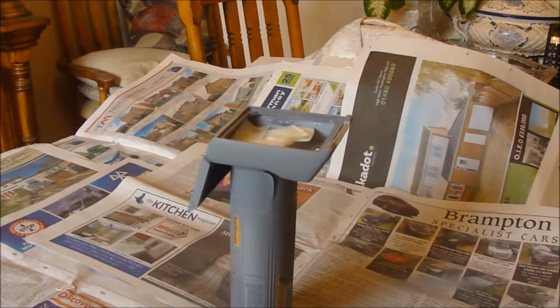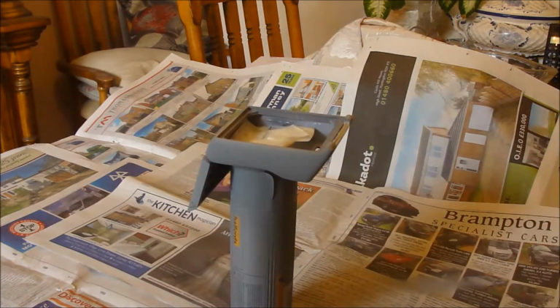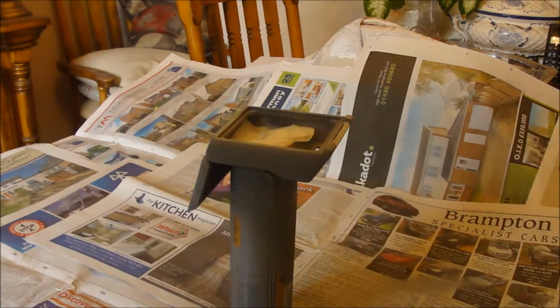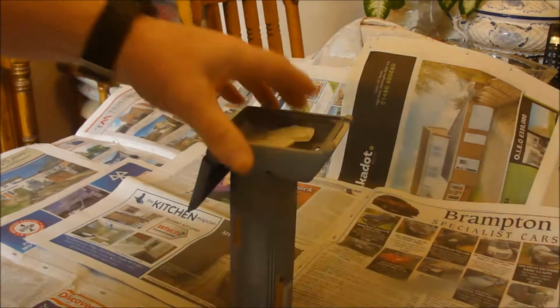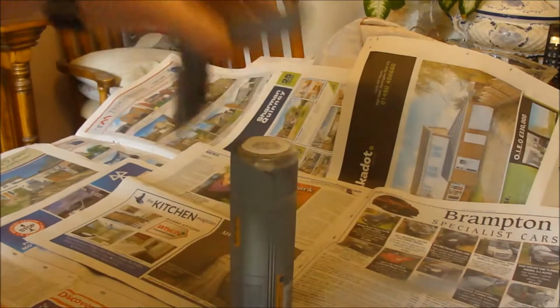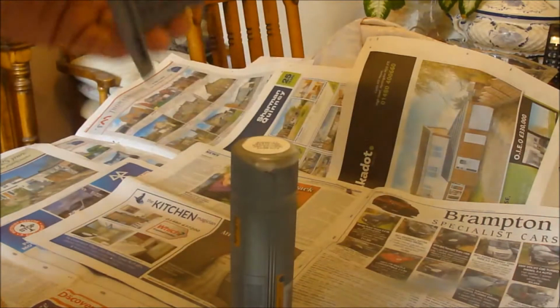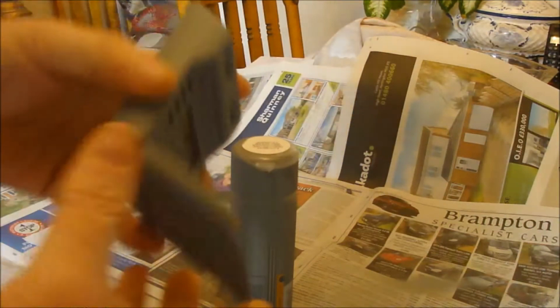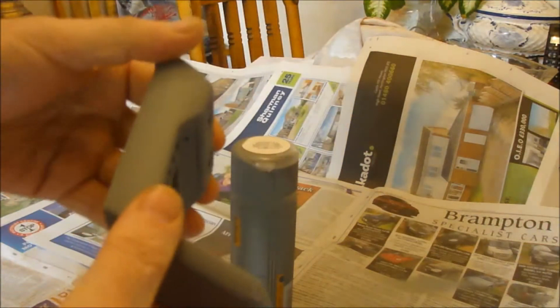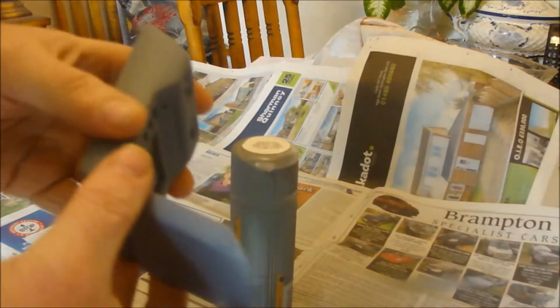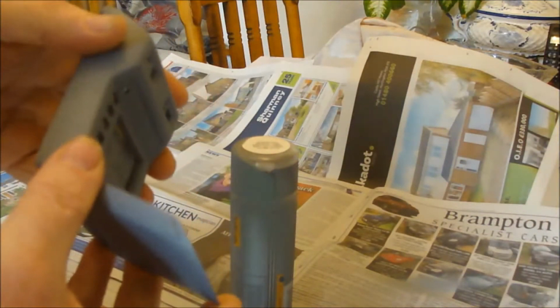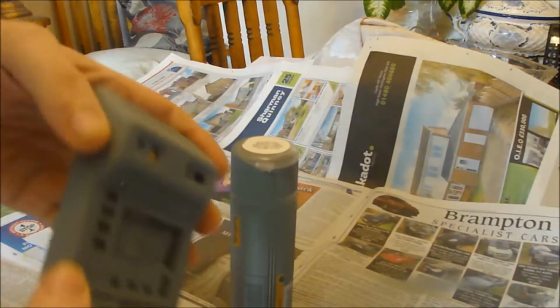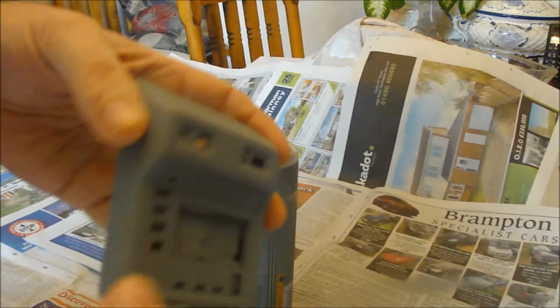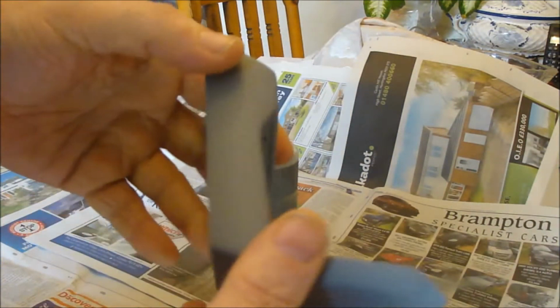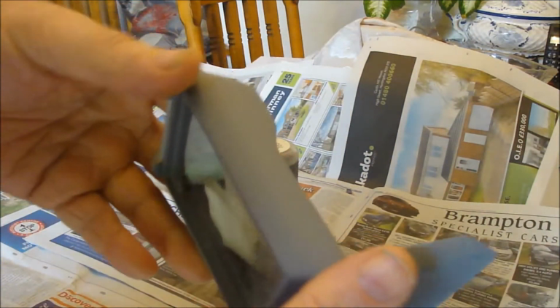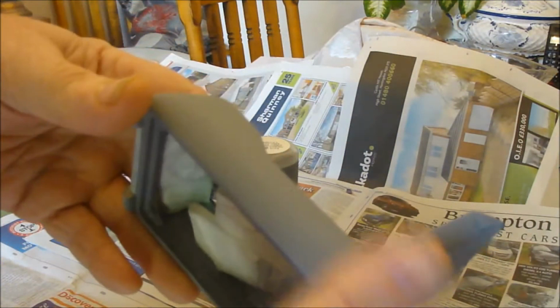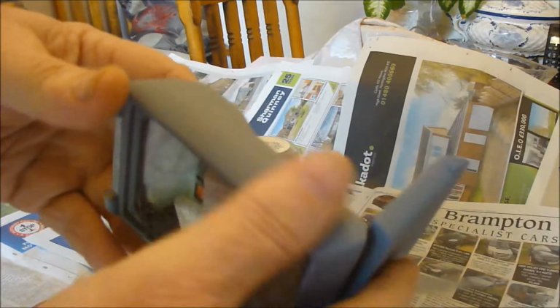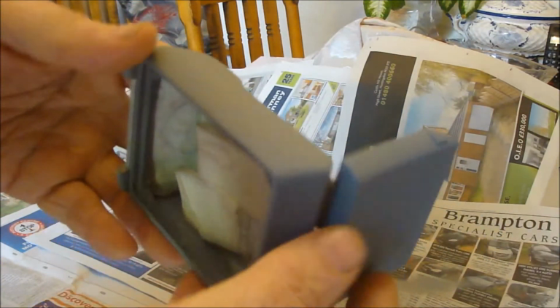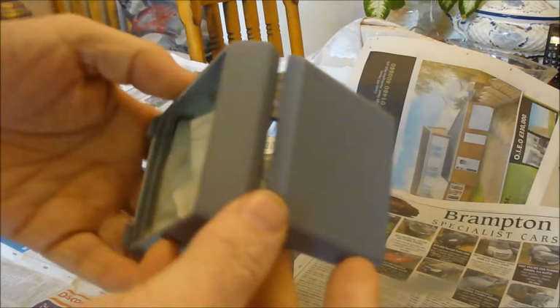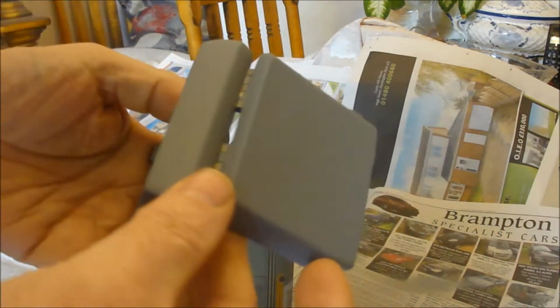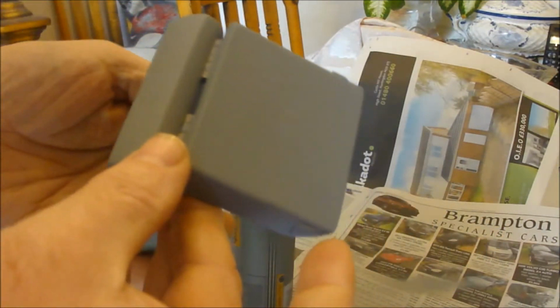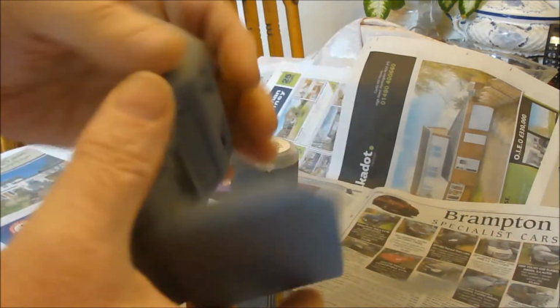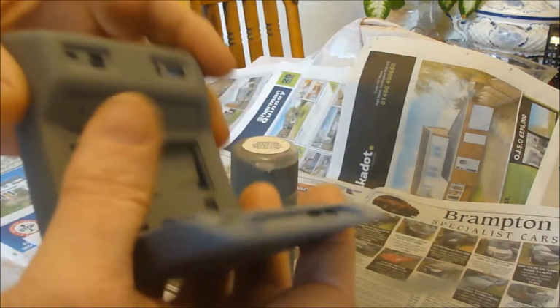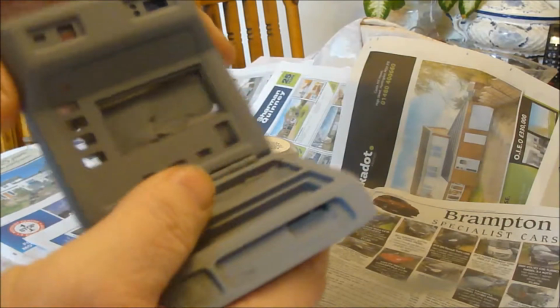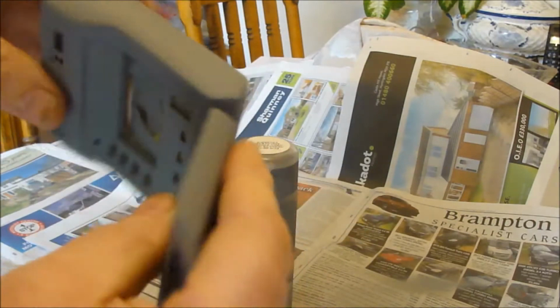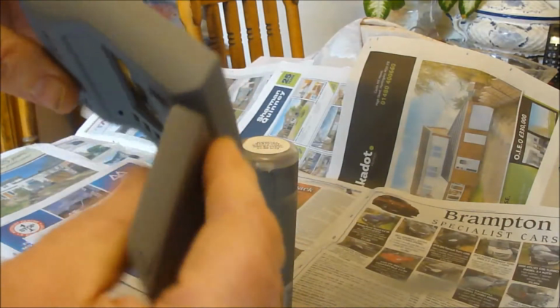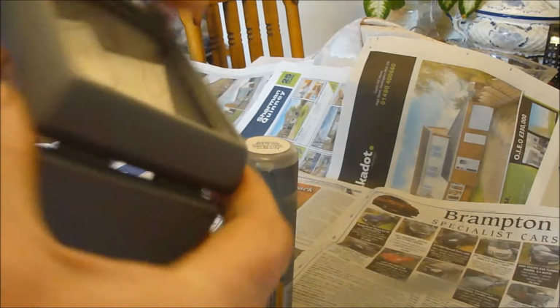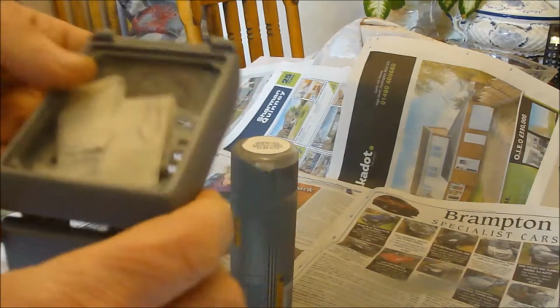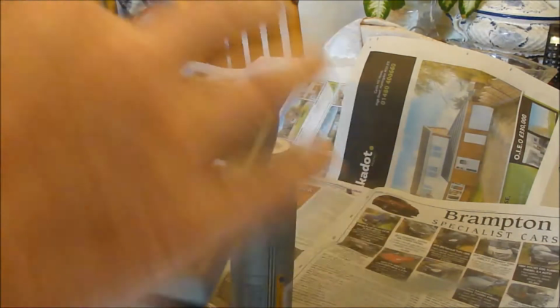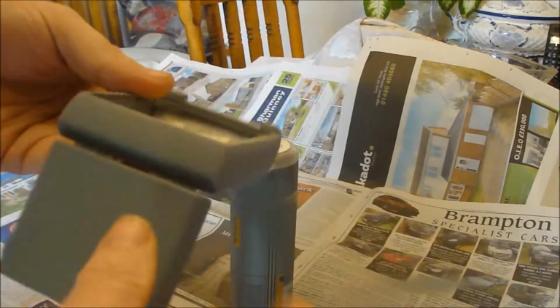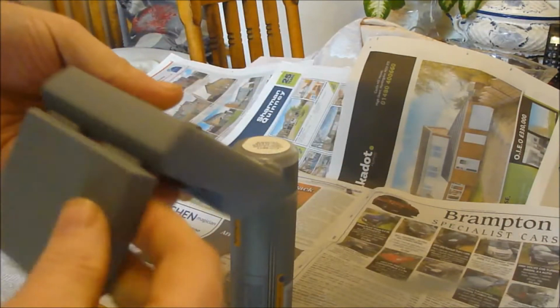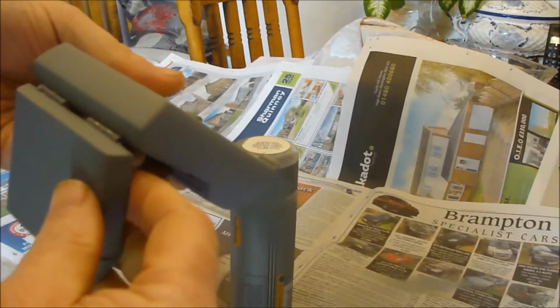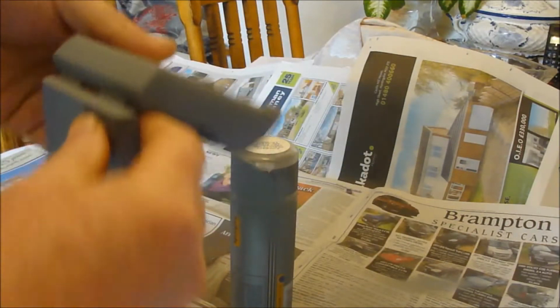That first coat's drying now. It's touch dry. It's looking pretty good, still needs a rub down. So I just need to spray these parts.